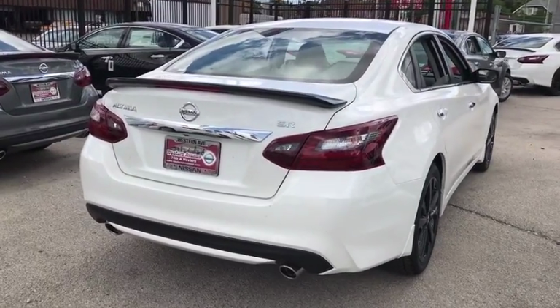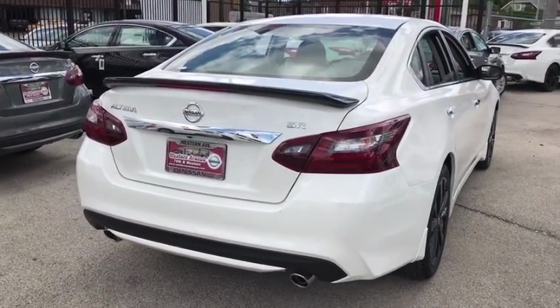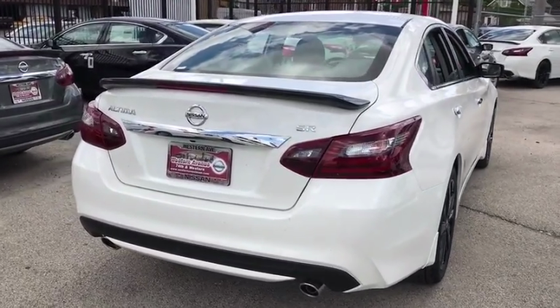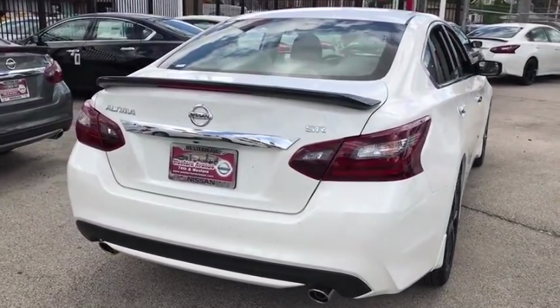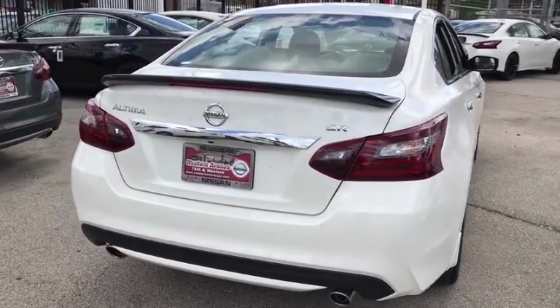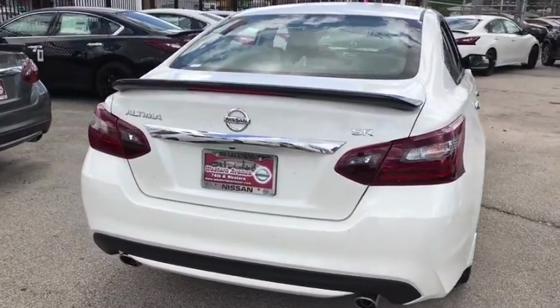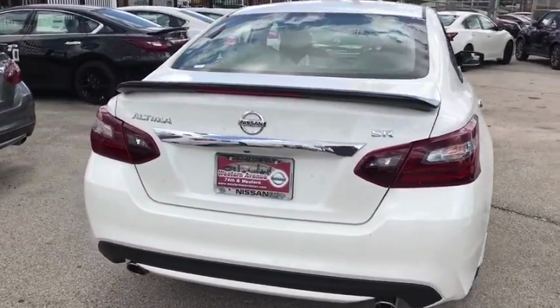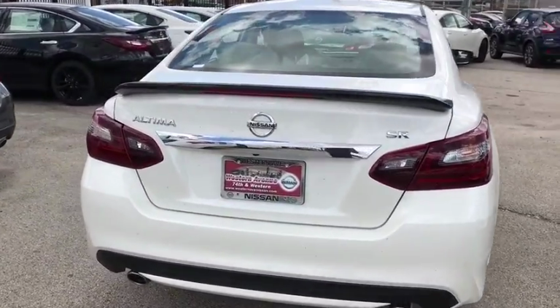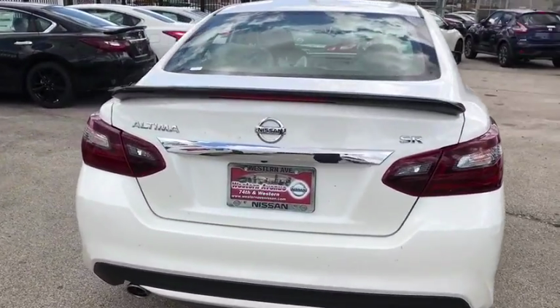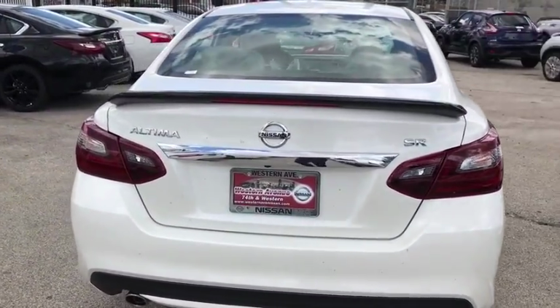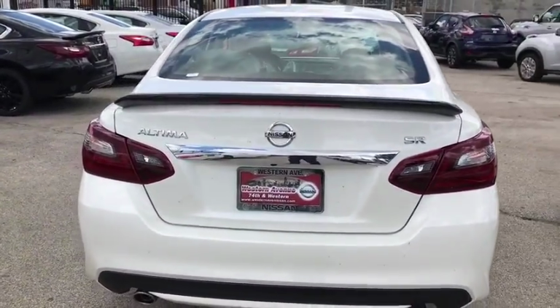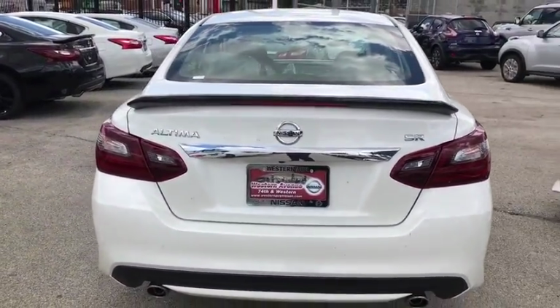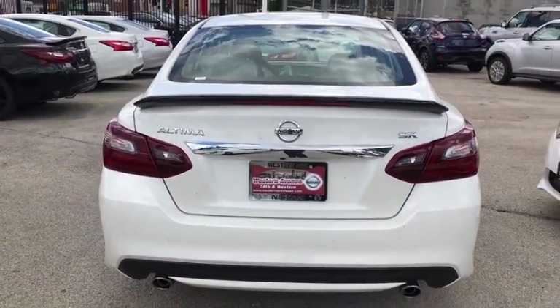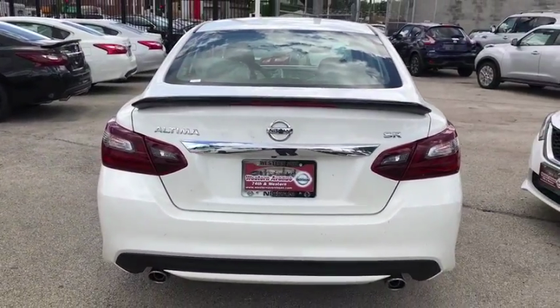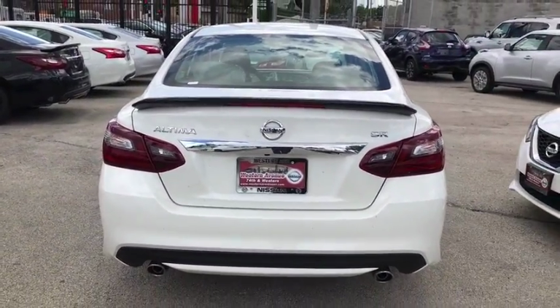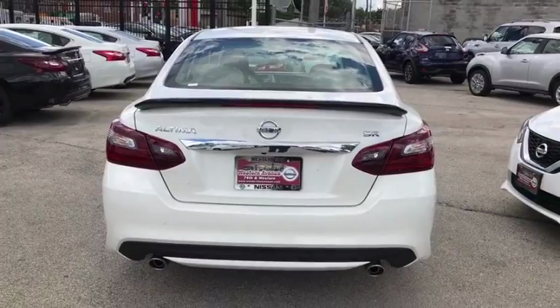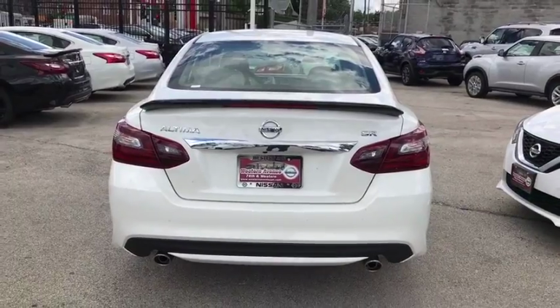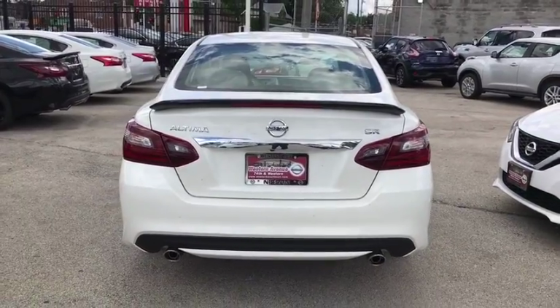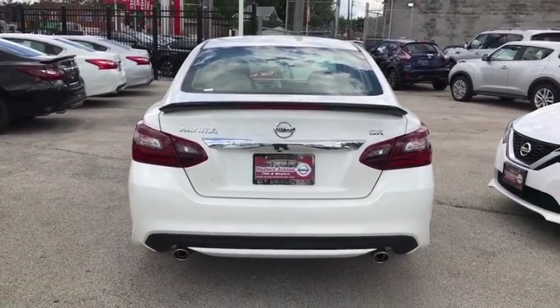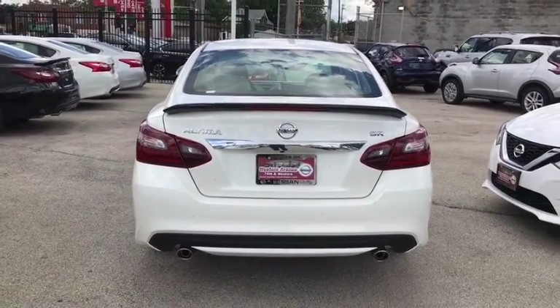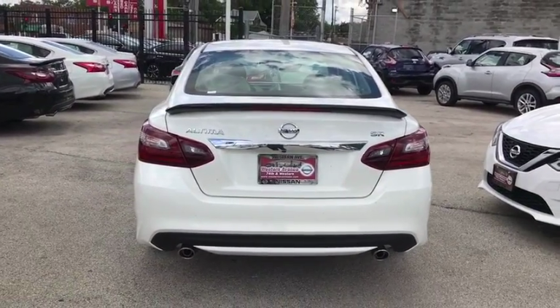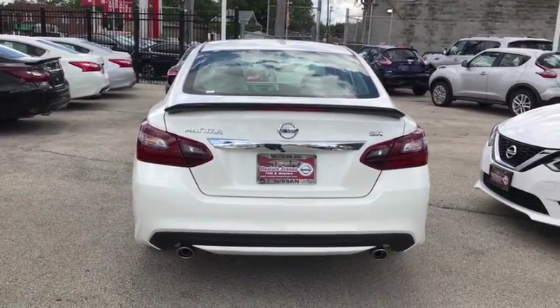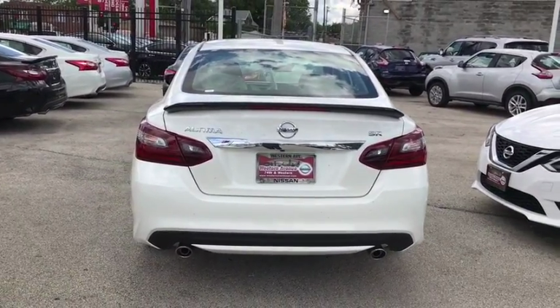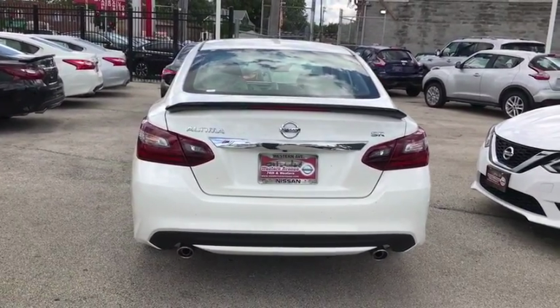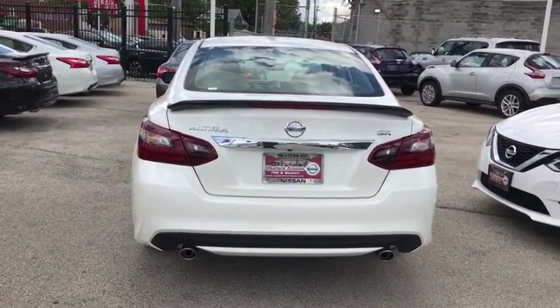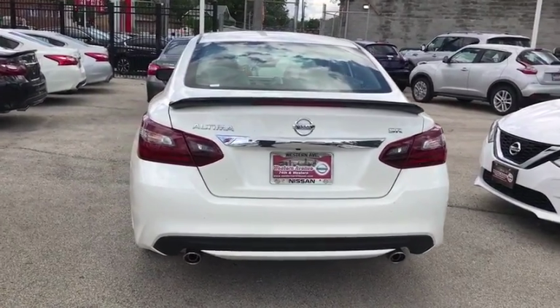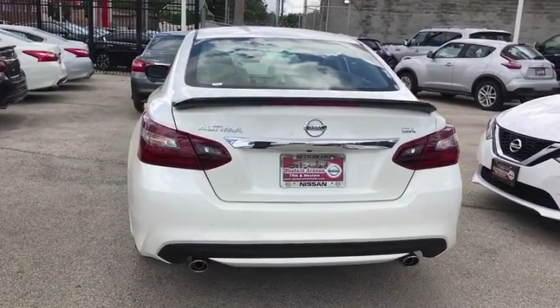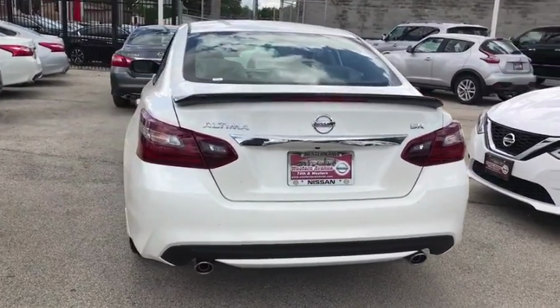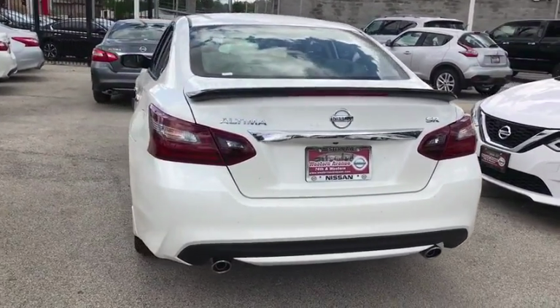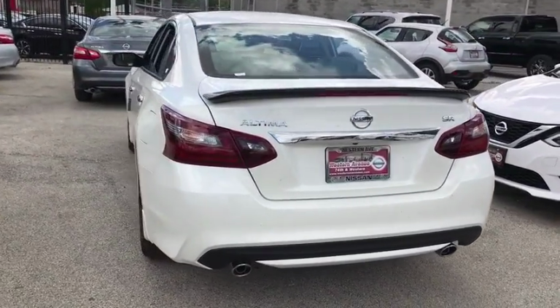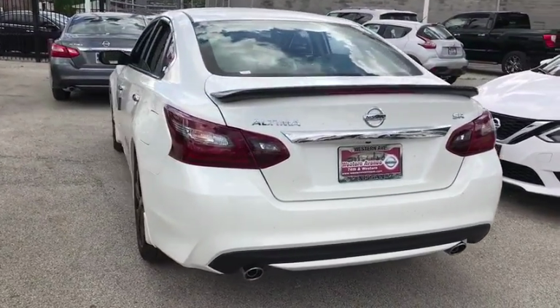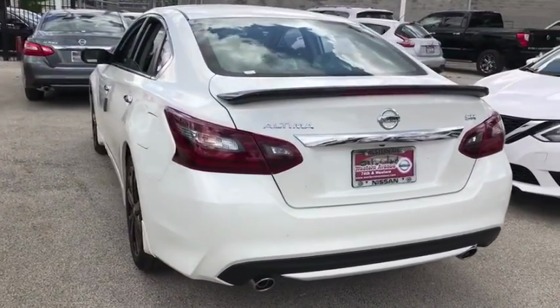Power steering, adjustable steering wheel, cruise control, keyless start, aluminum wheels, four wheel disc brakes, front wheel drive, rear defrost.